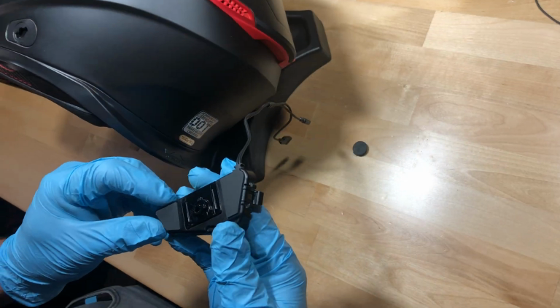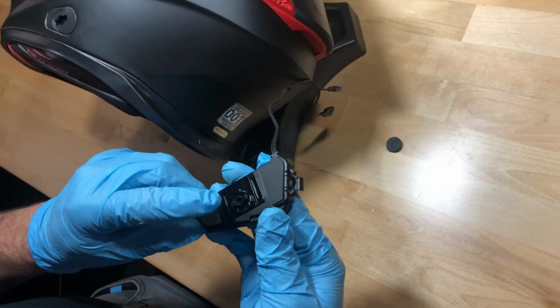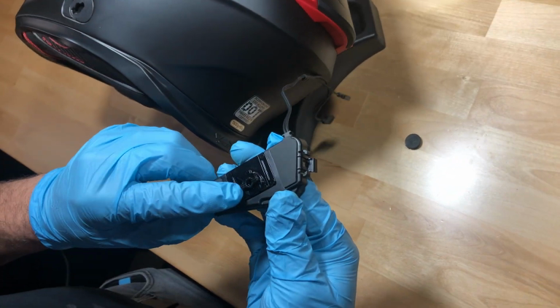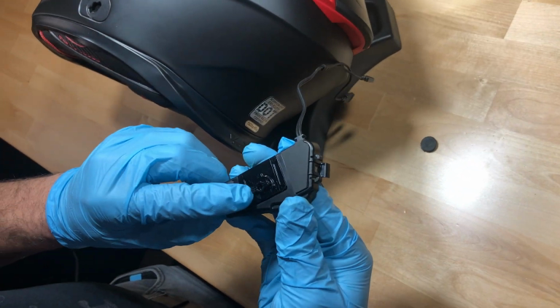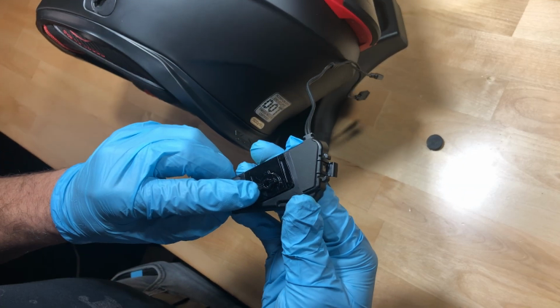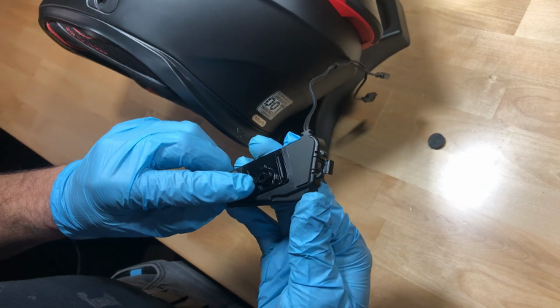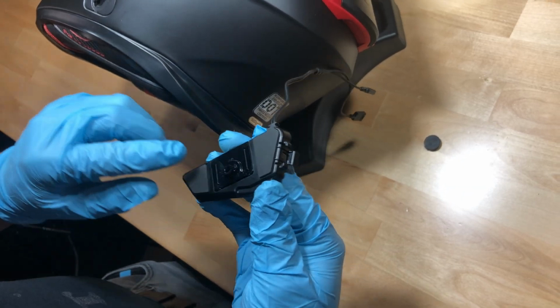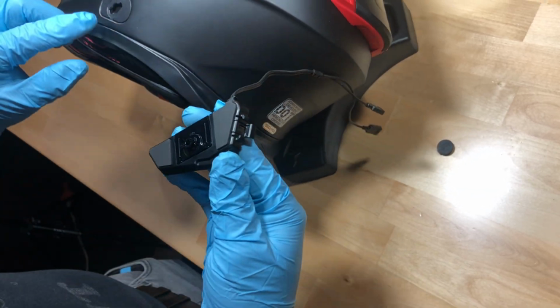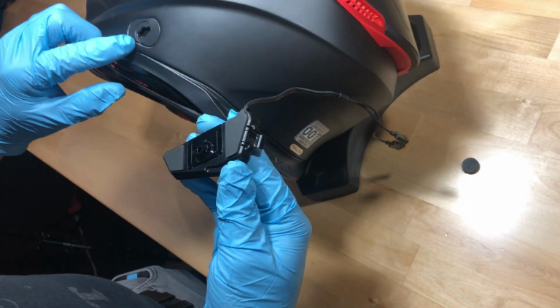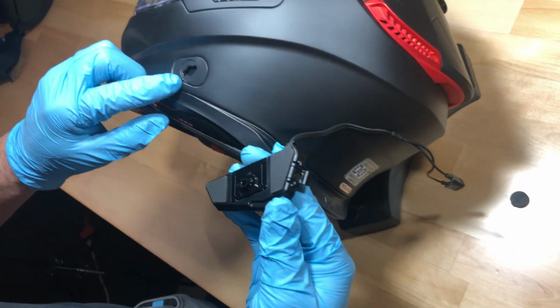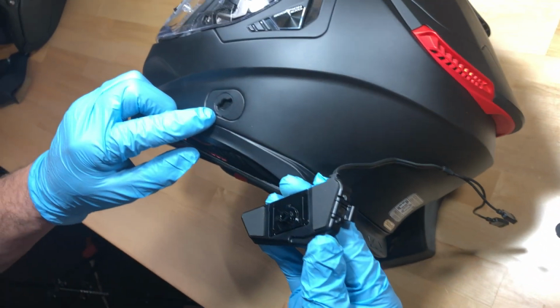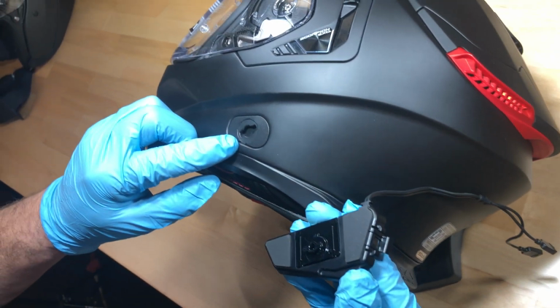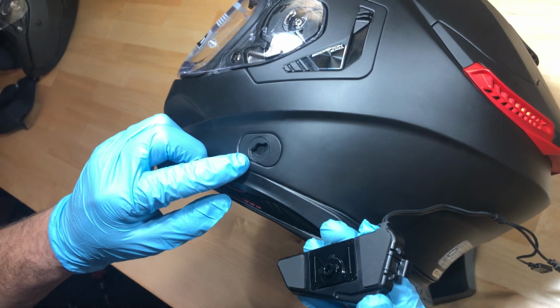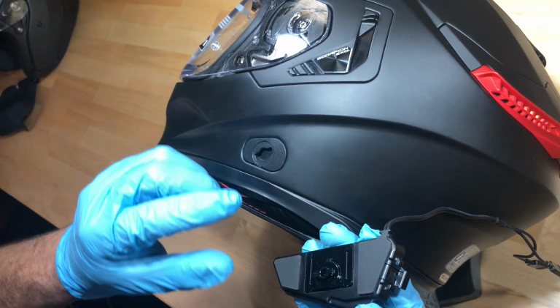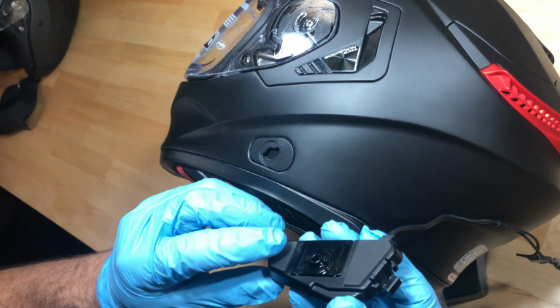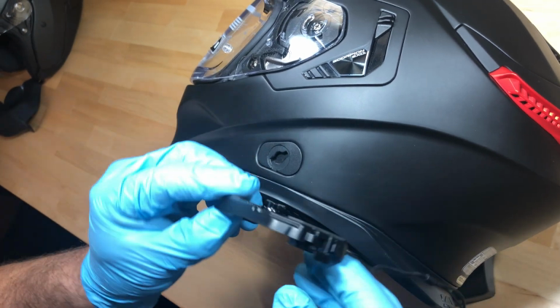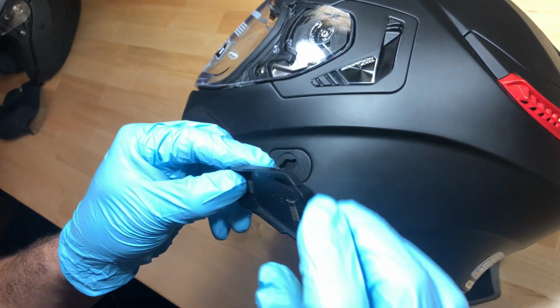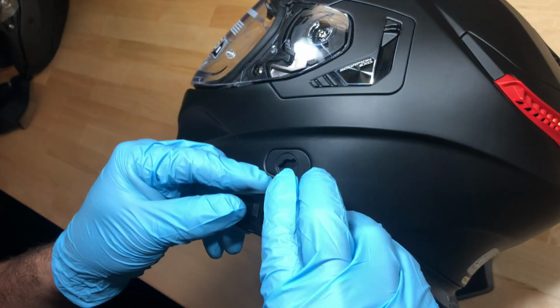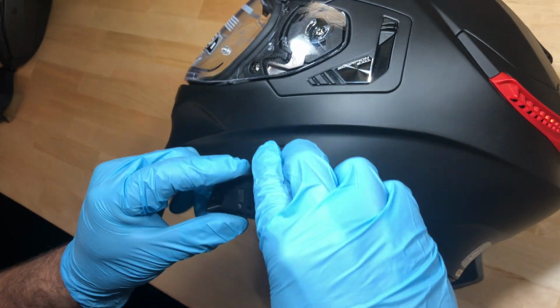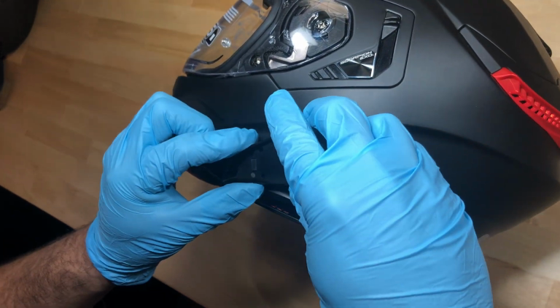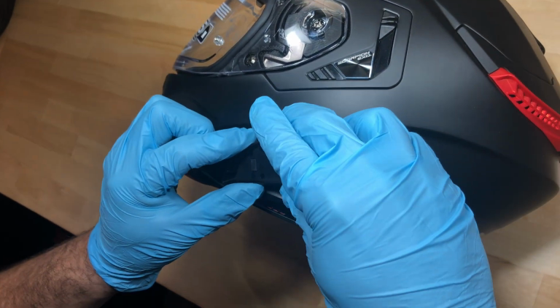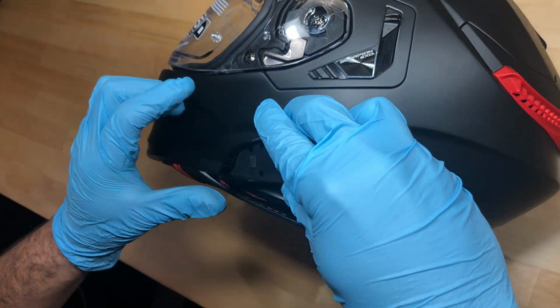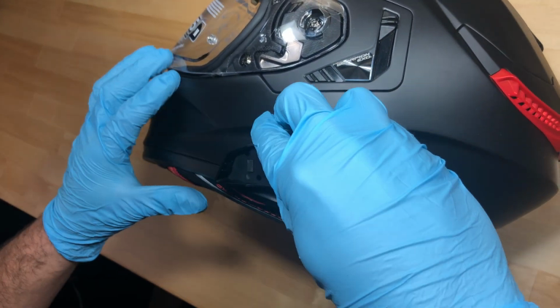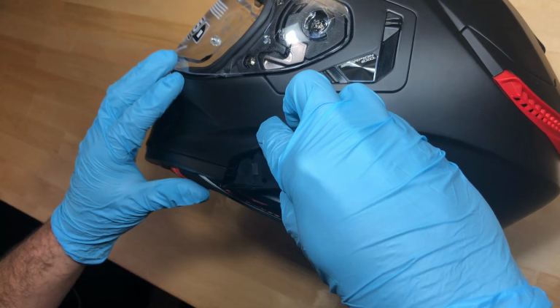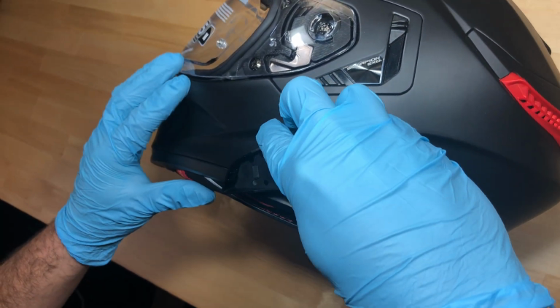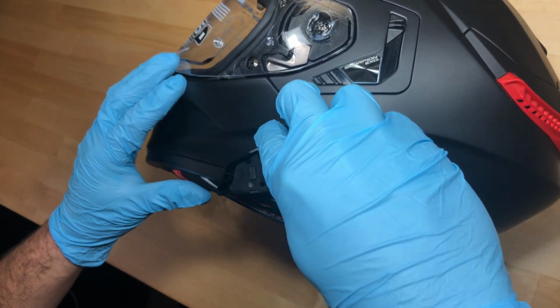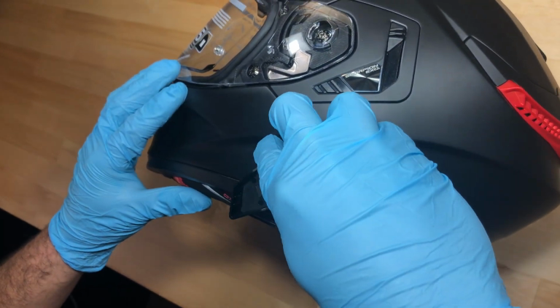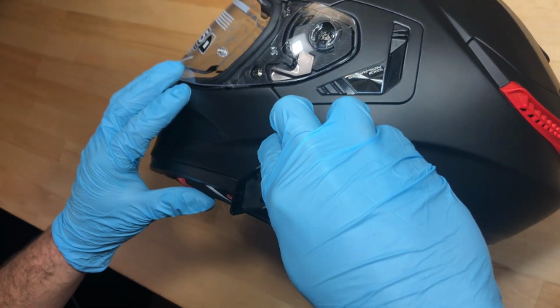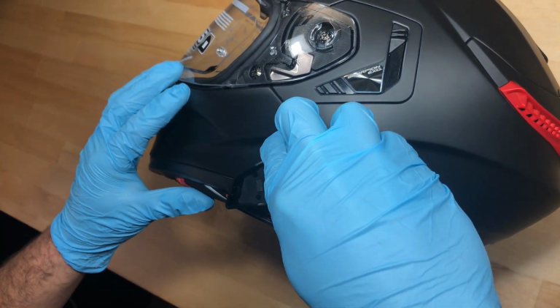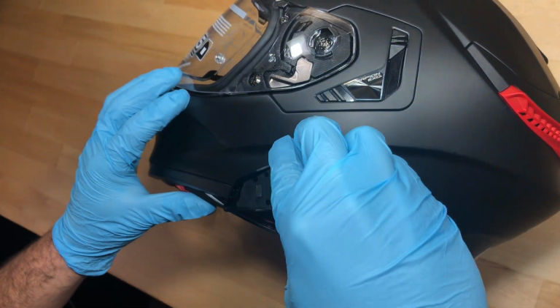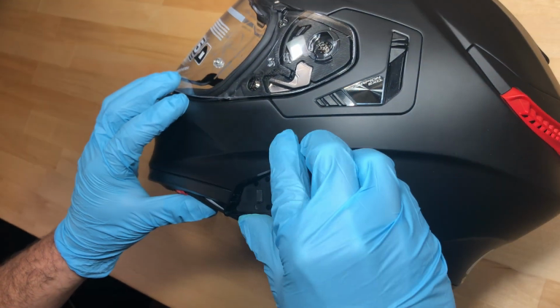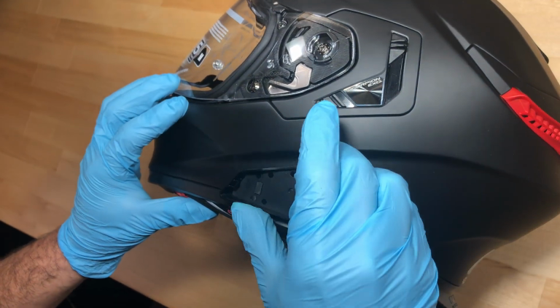Now simply align the base with the helmet port at roughly 45 degrees. Insert the base and turn clockwise to lock into place.